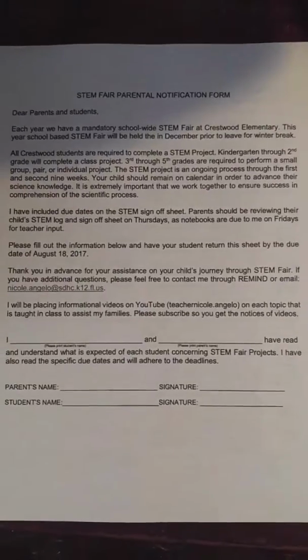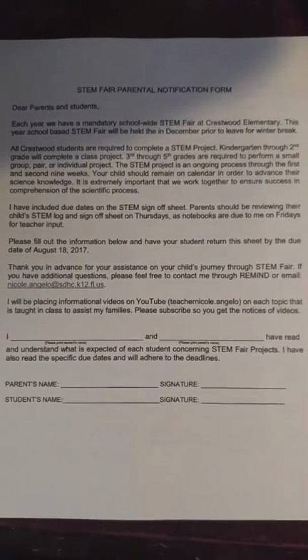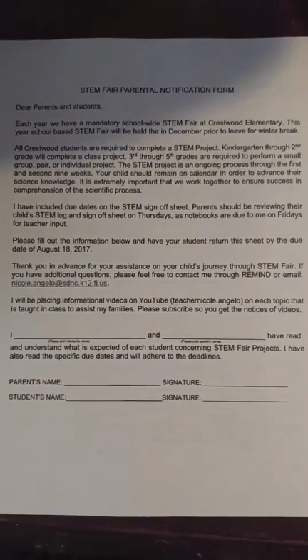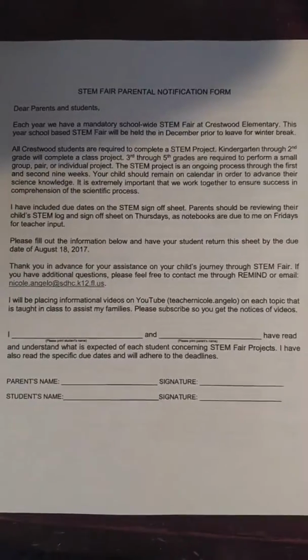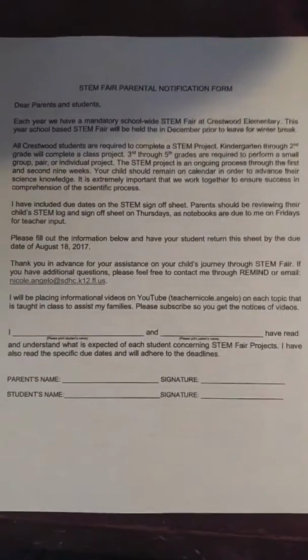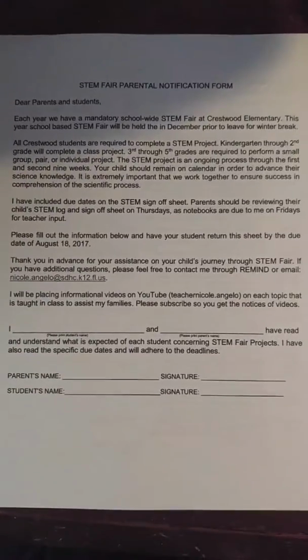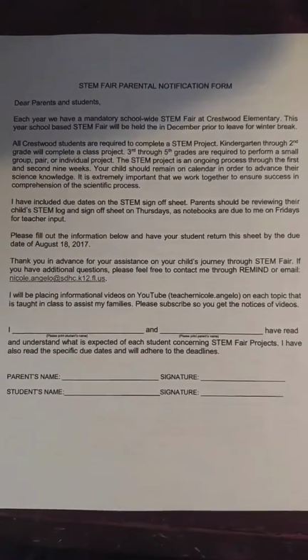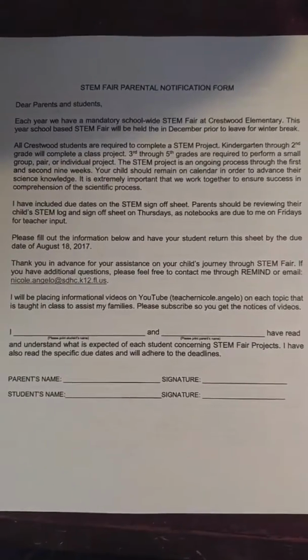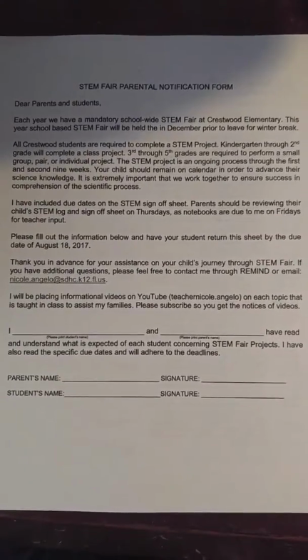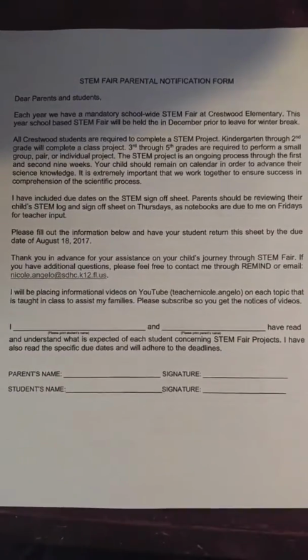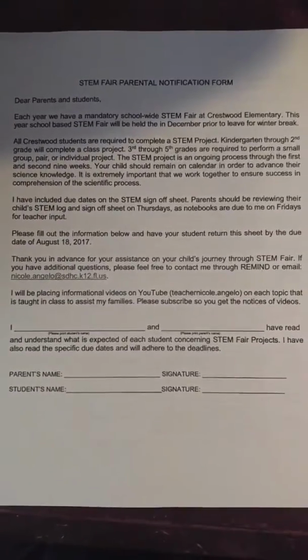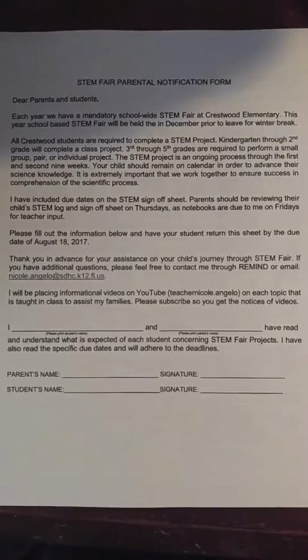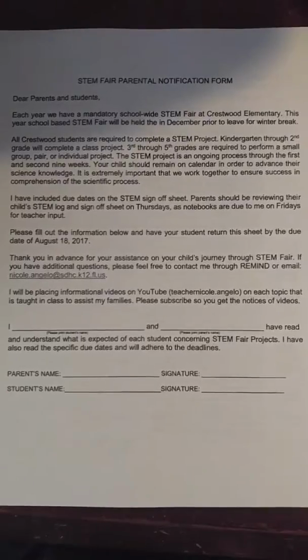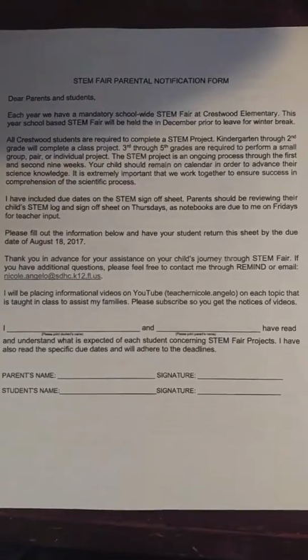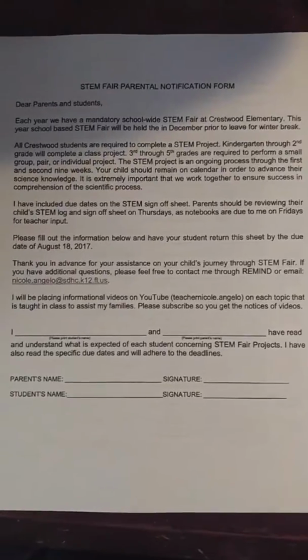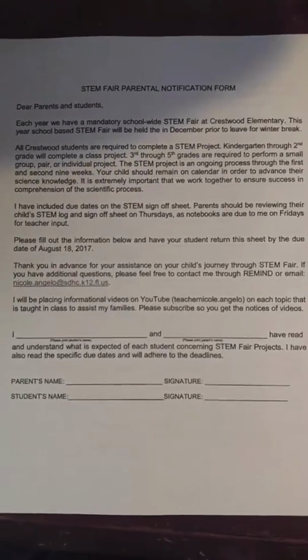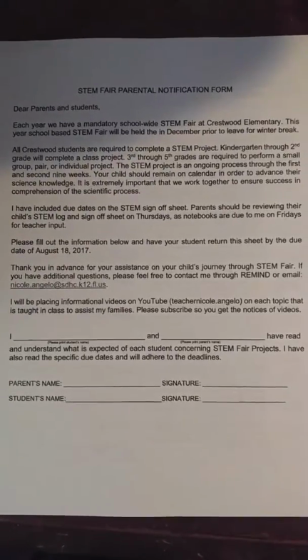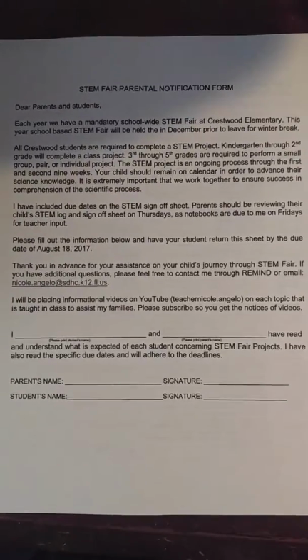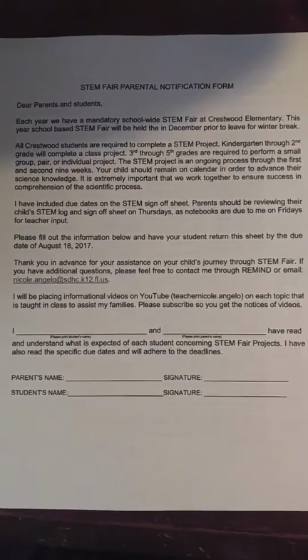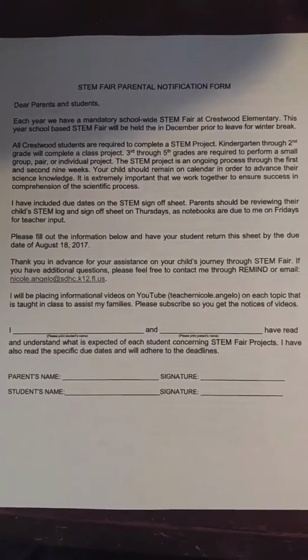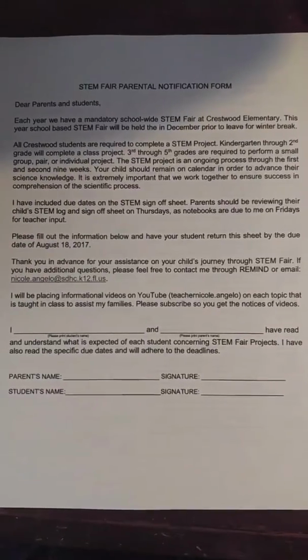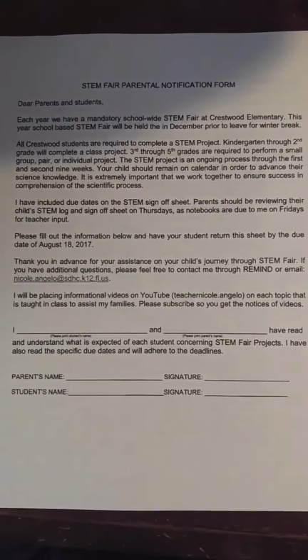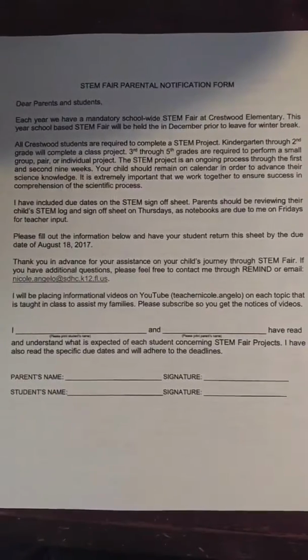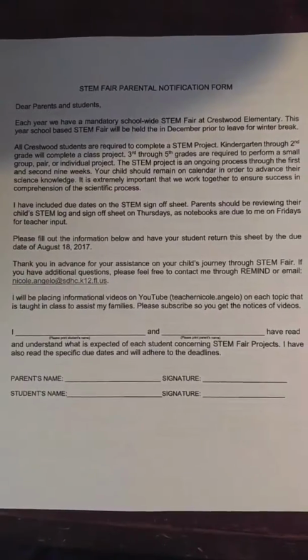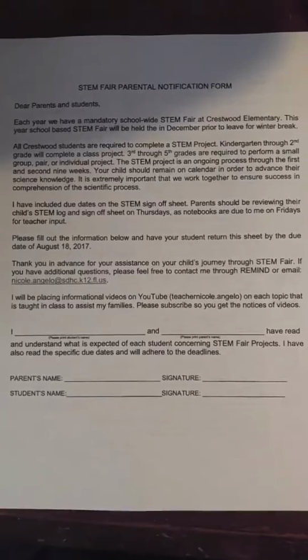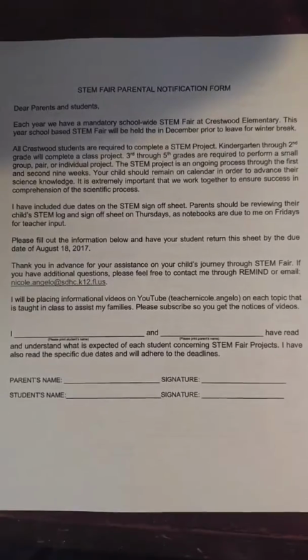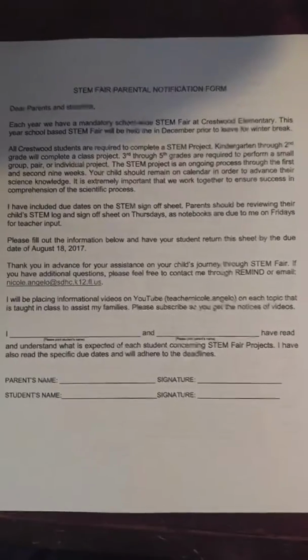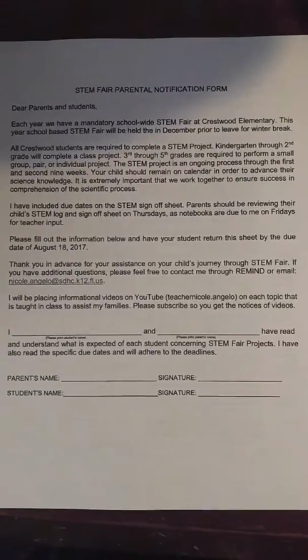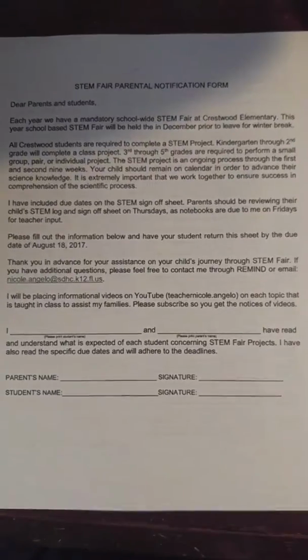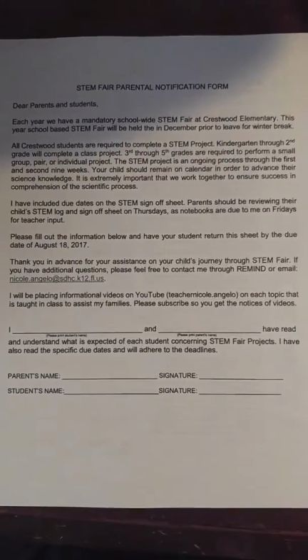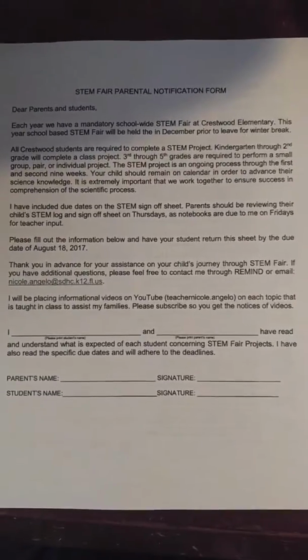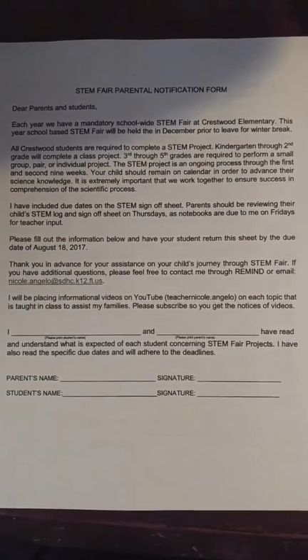Hey everybody, it's Miss A and here is your first science homework assignment. I just wanted to explain this to parents so that you understand what this is. This is our STEM fair parental notification form.